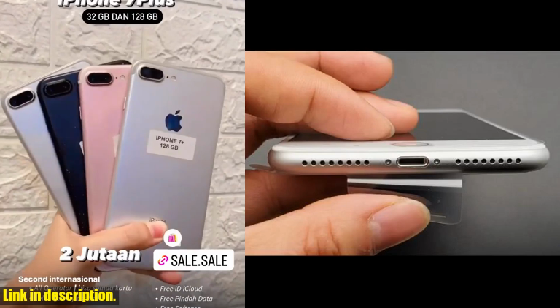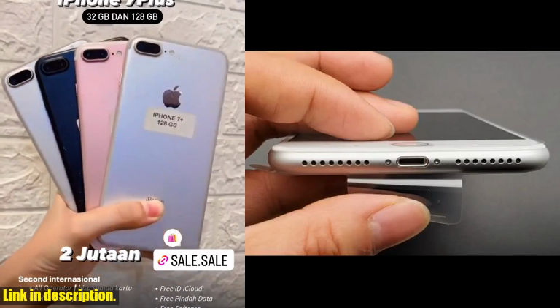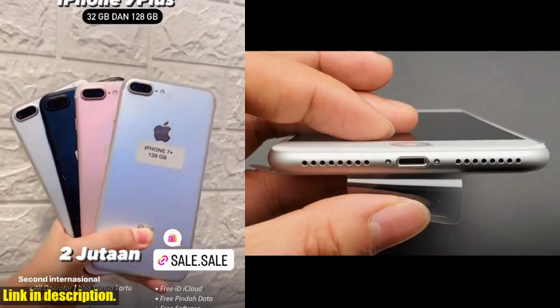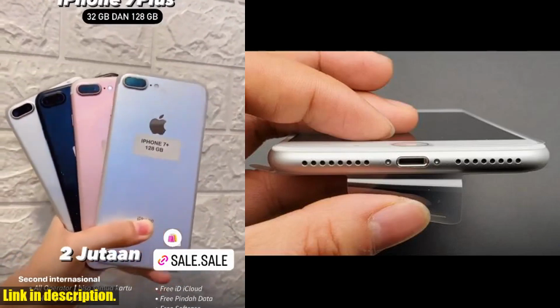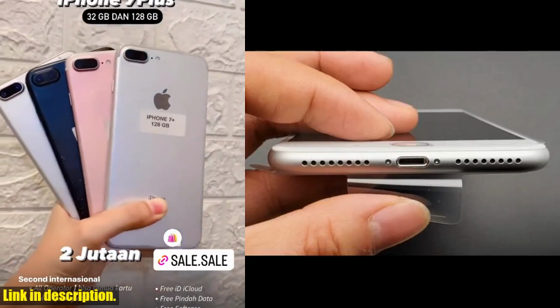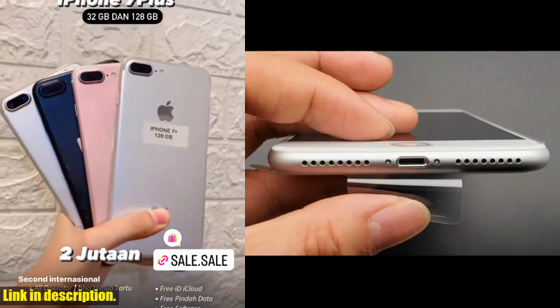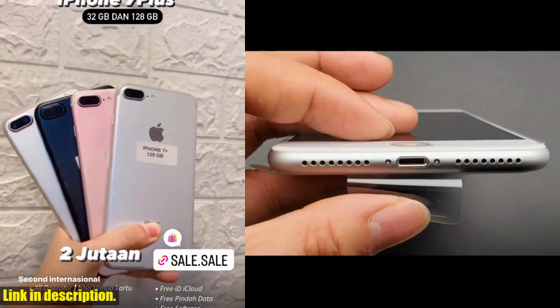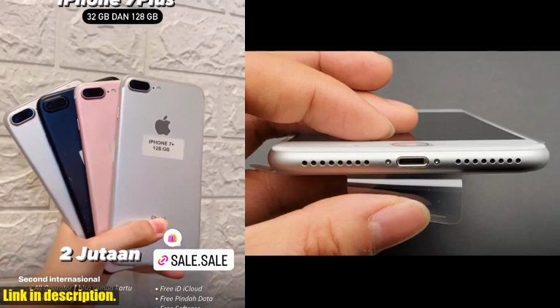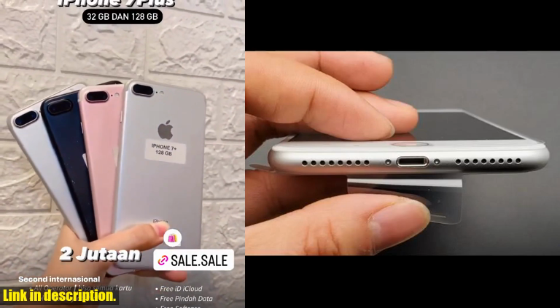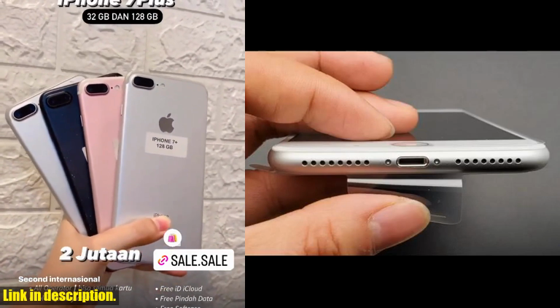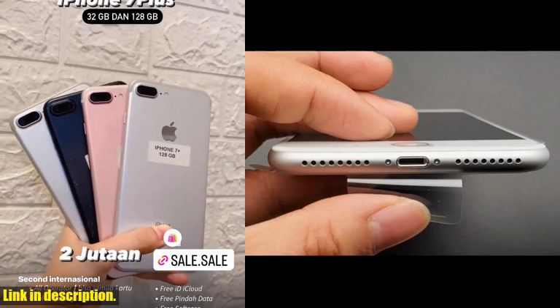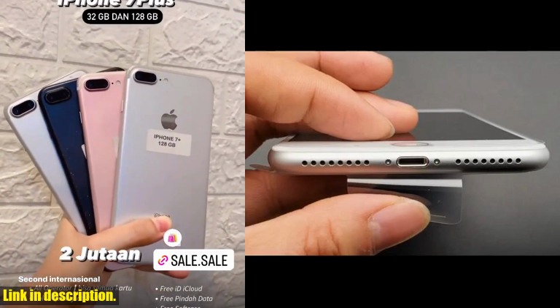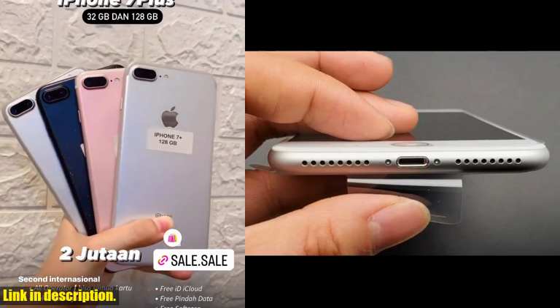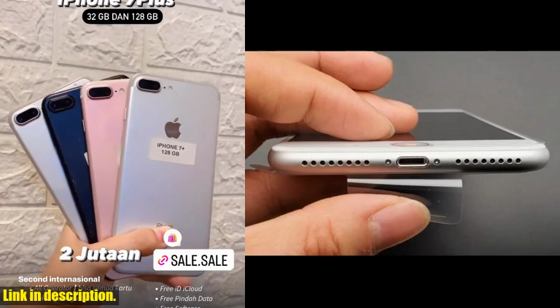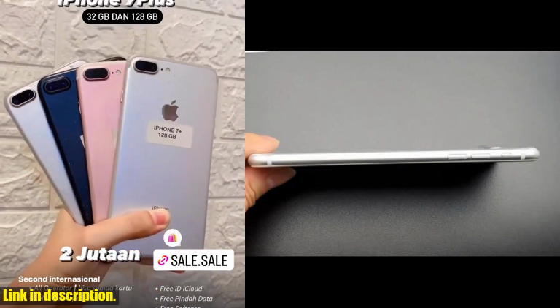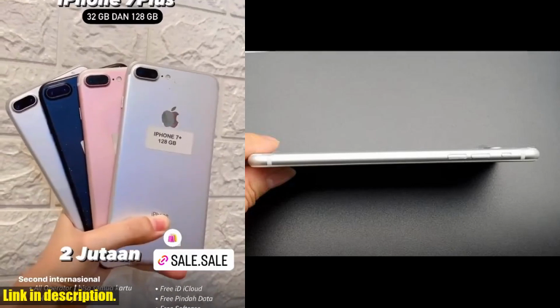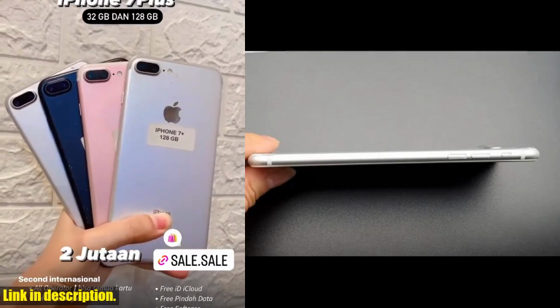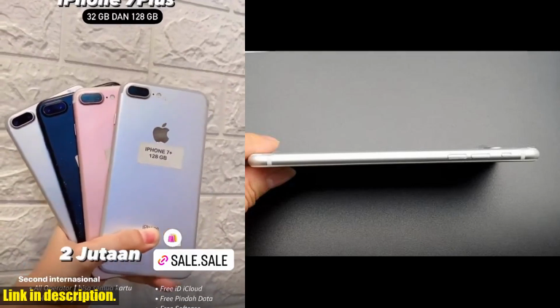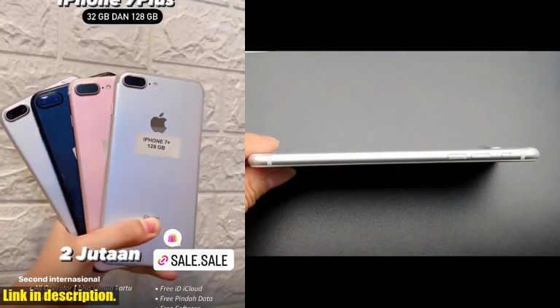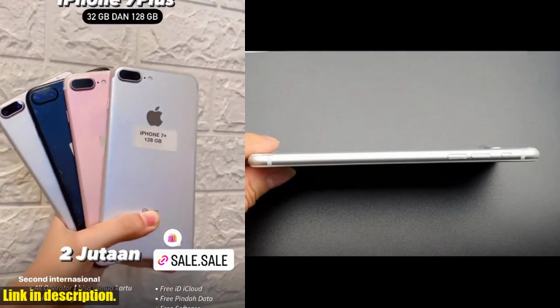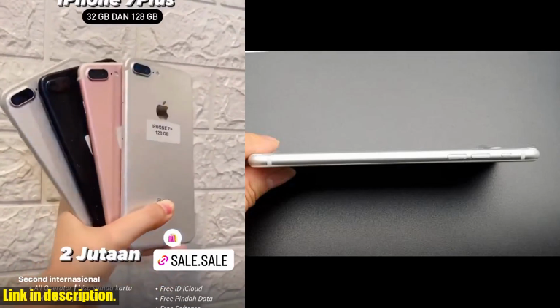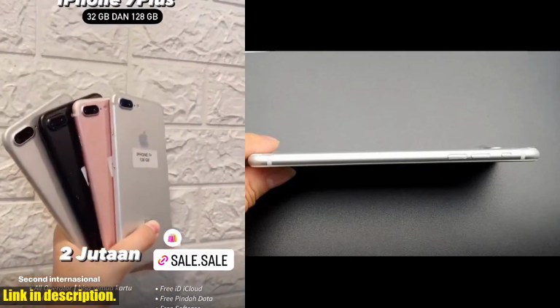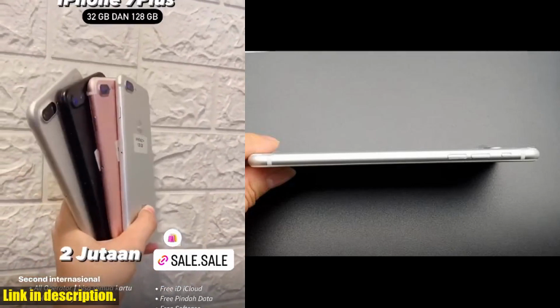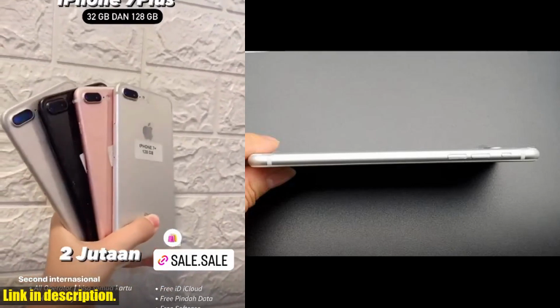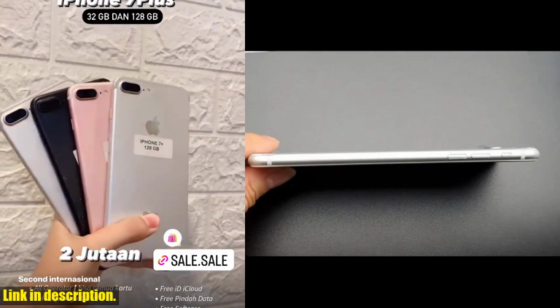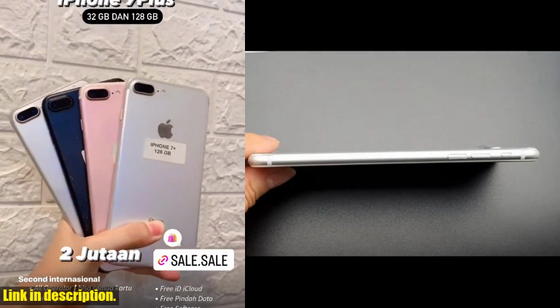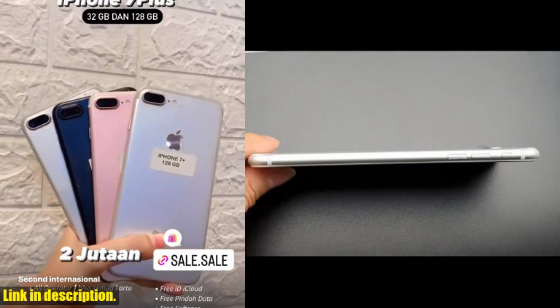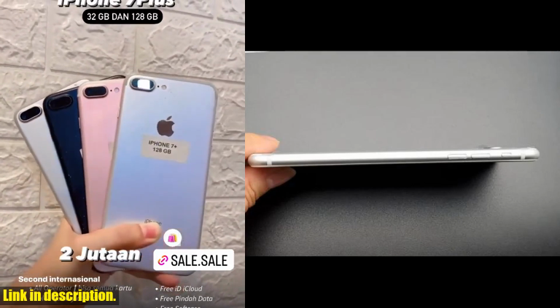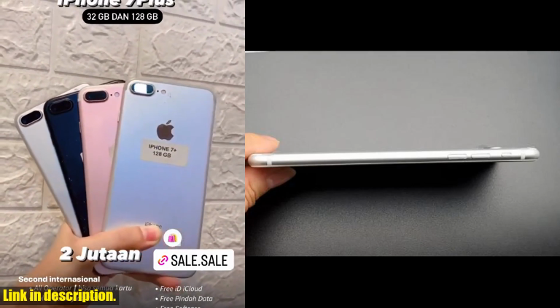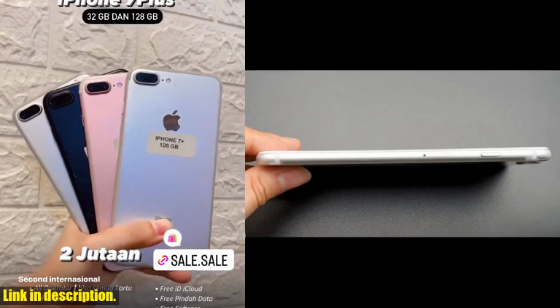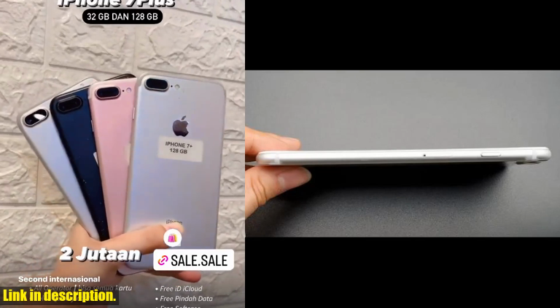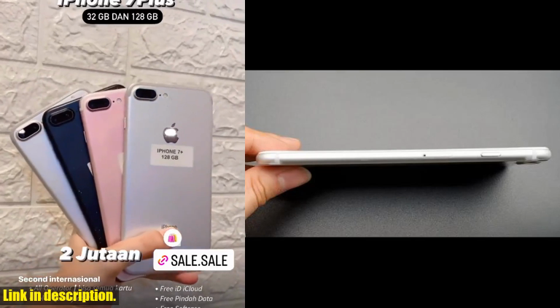Today, I am so excited to be doing a review of the amazing original iPhone 7 Plus. This phone is a game changer in the world of smartphones and I cannot wait to share all the incredible features with you.